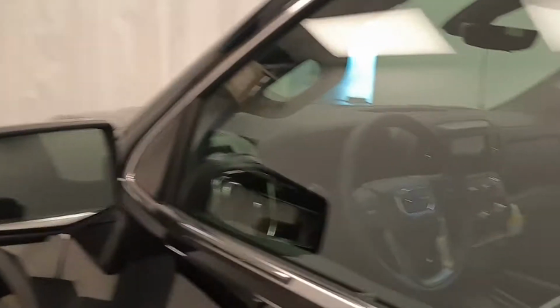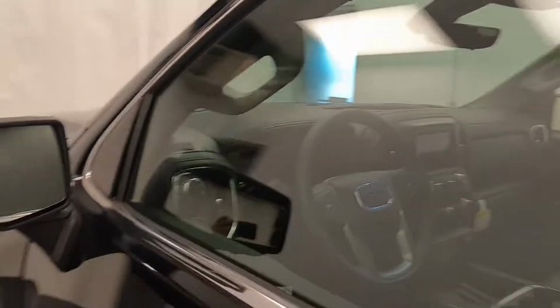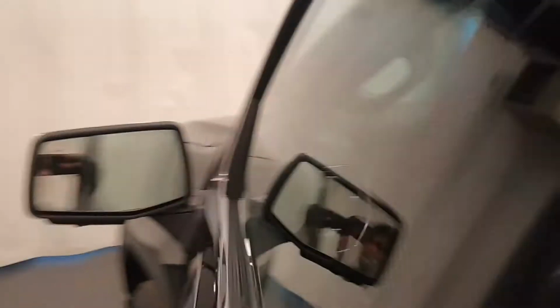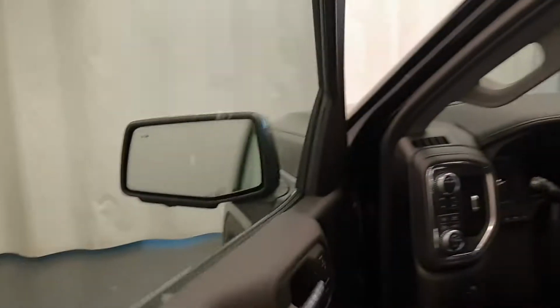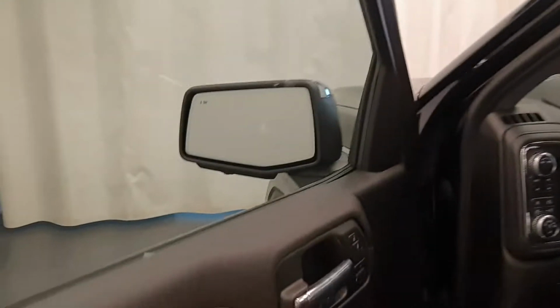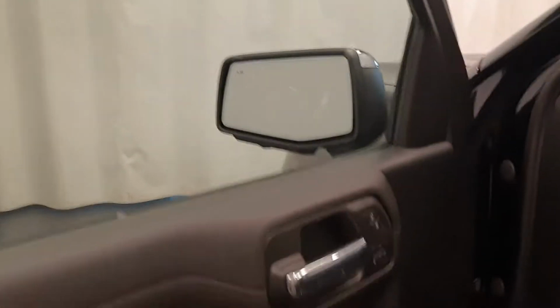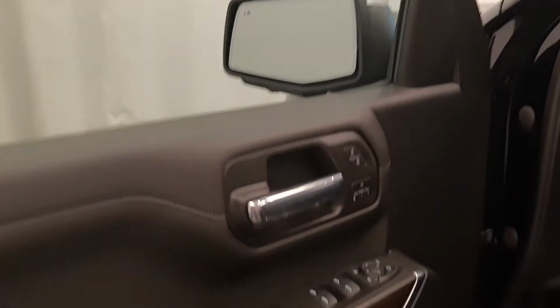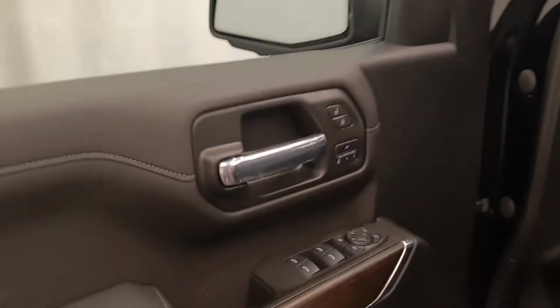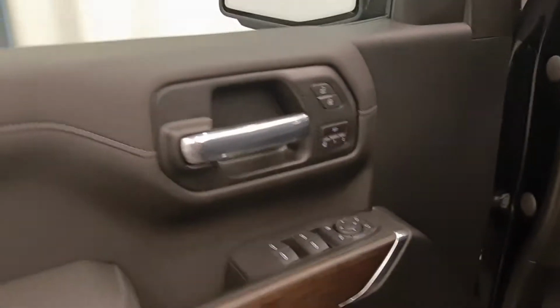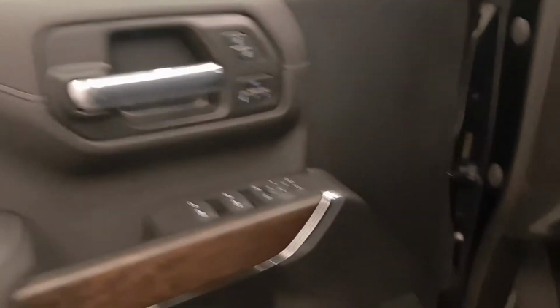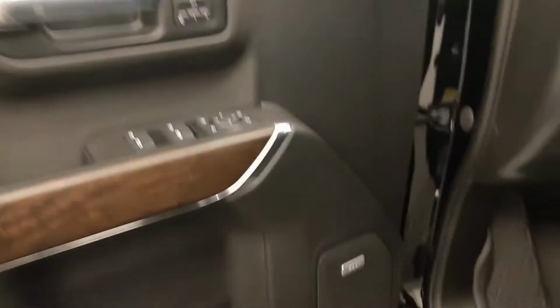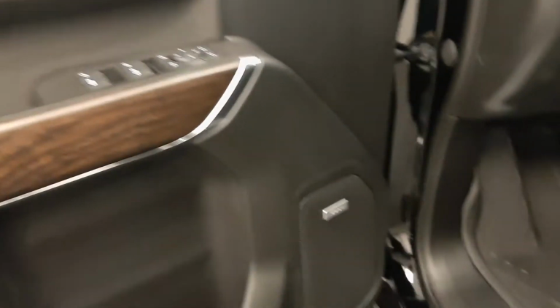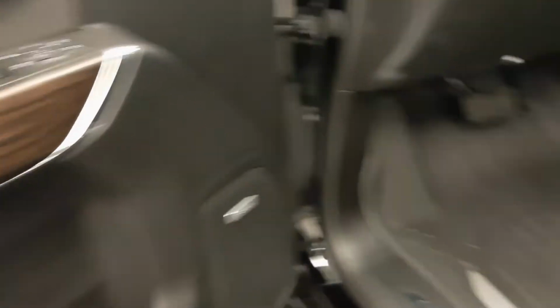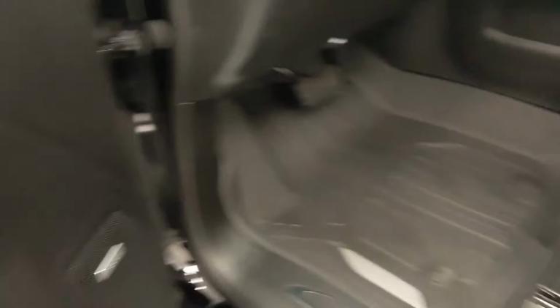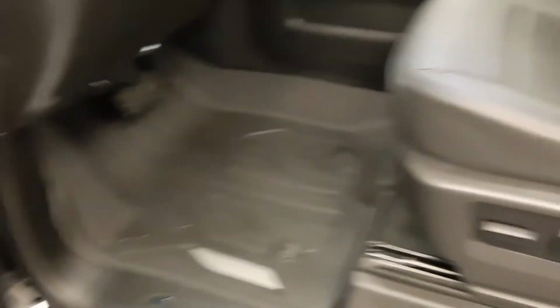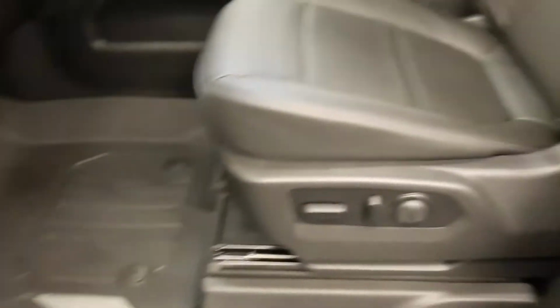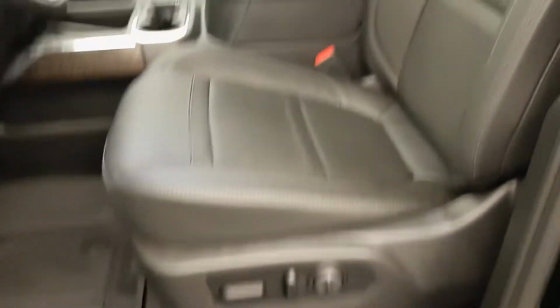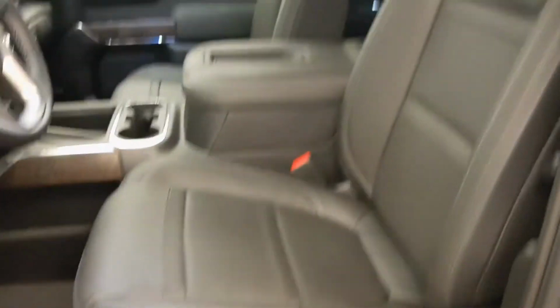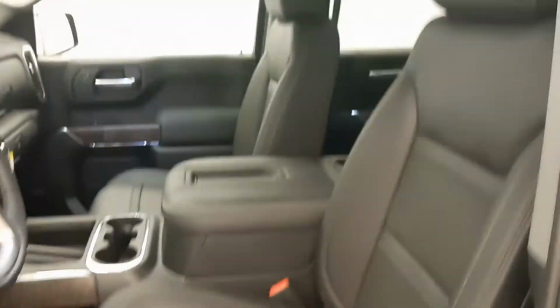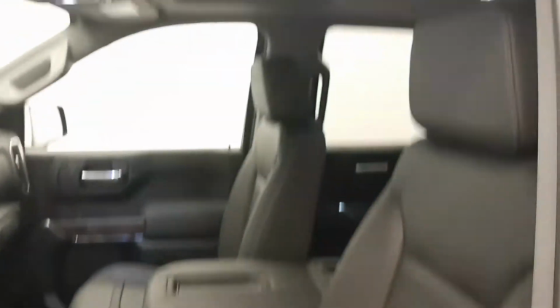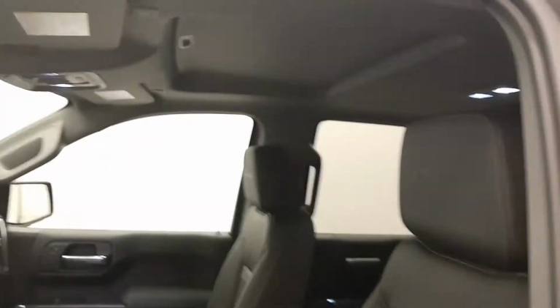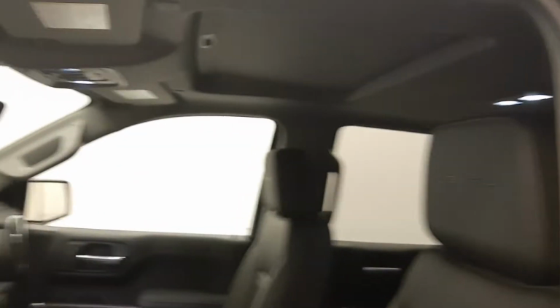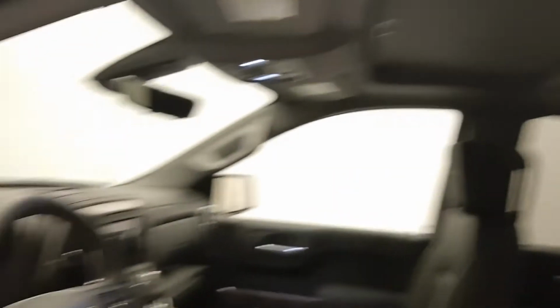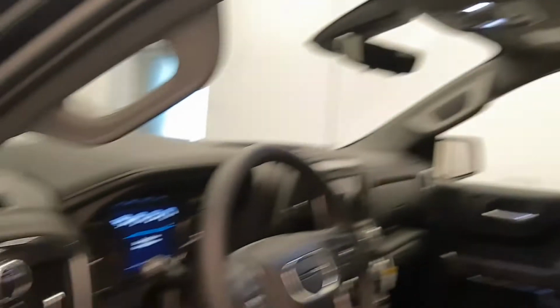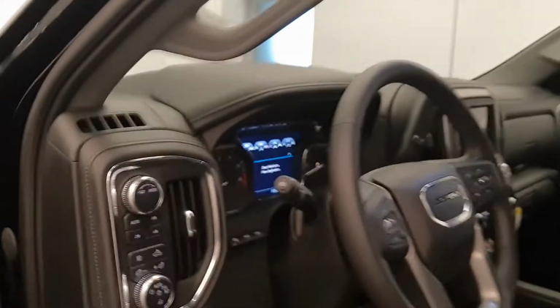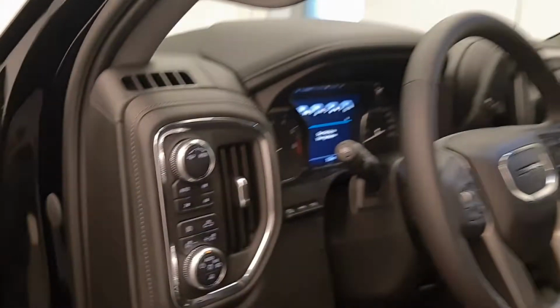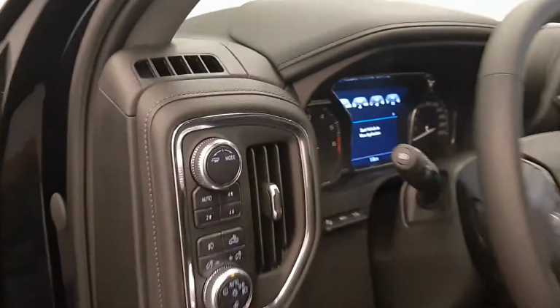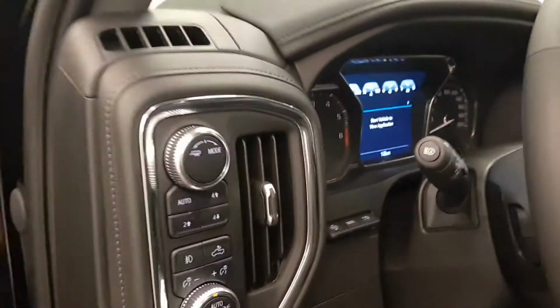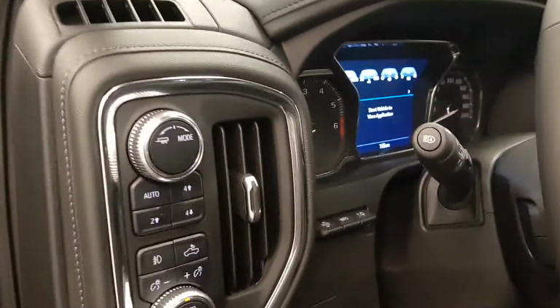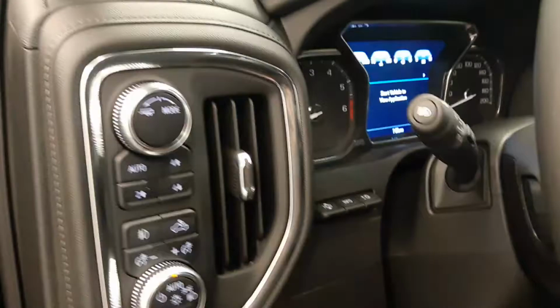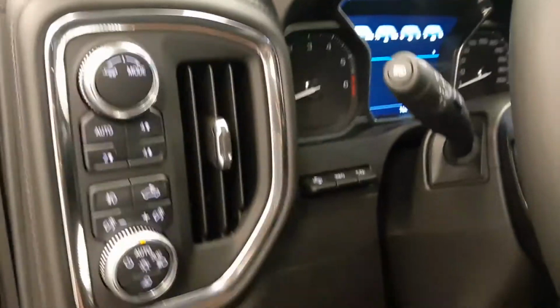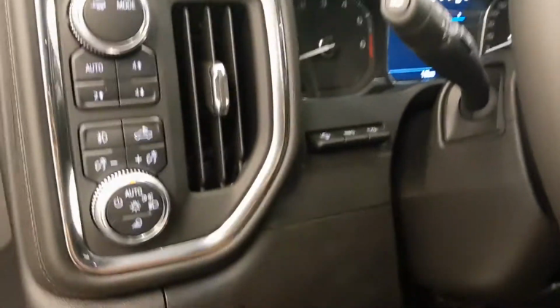Interior options include smart key access, power windows, locks and mirrors, power drive seat with lumbar support, premium audio system, leather wrapped upholstery, sunroof, light controls, four wheel drive controls, and heads up display.